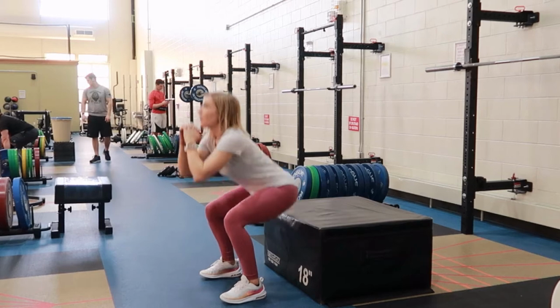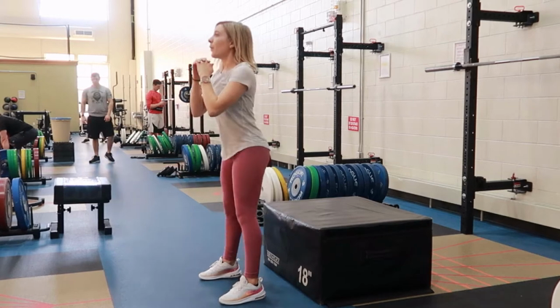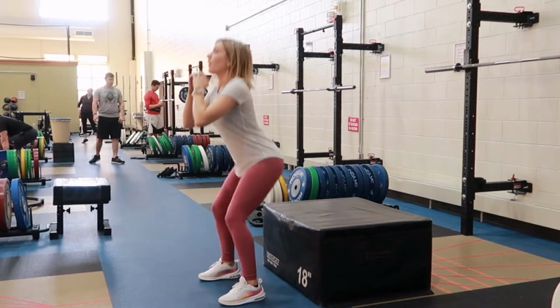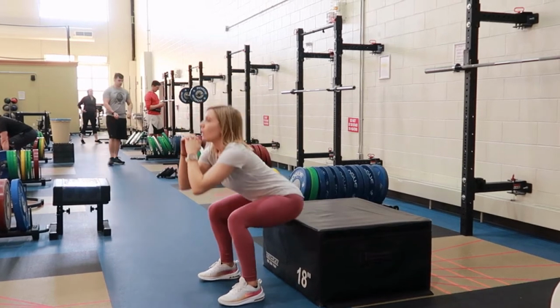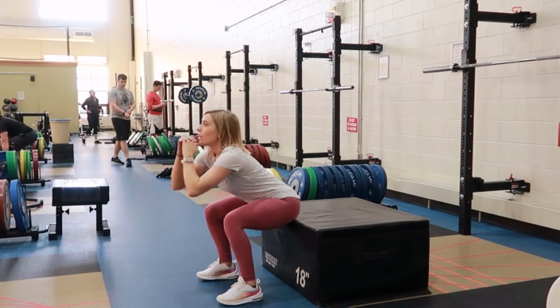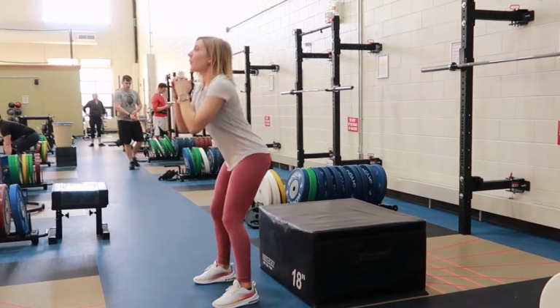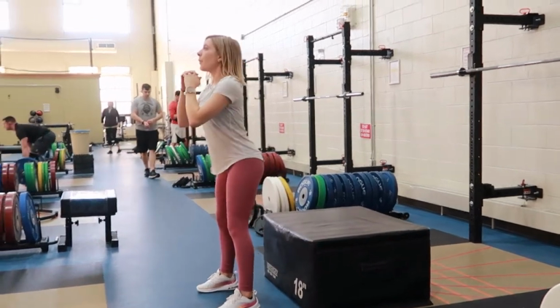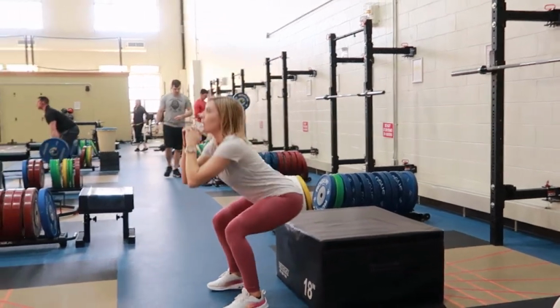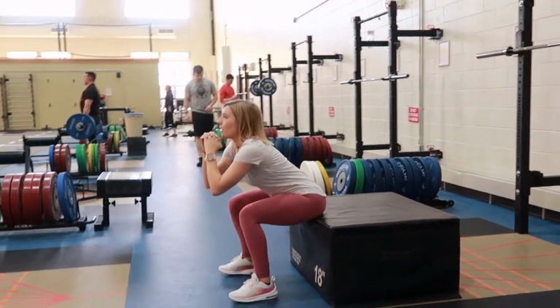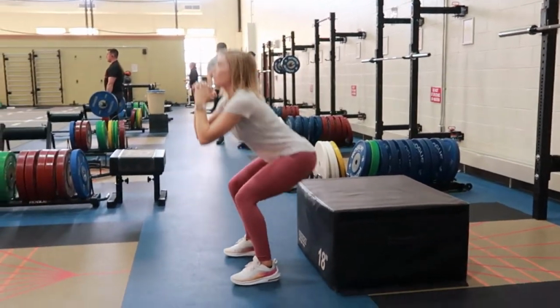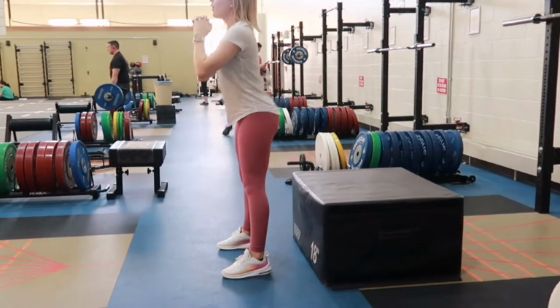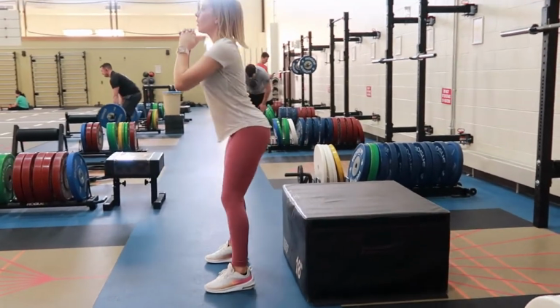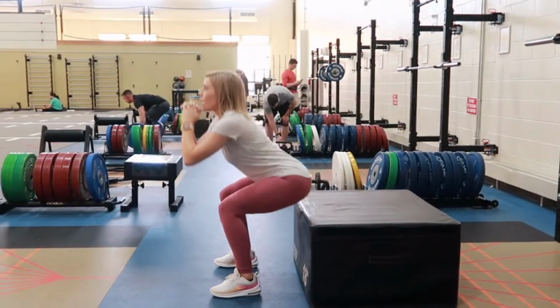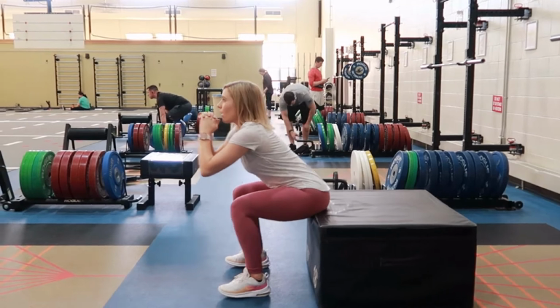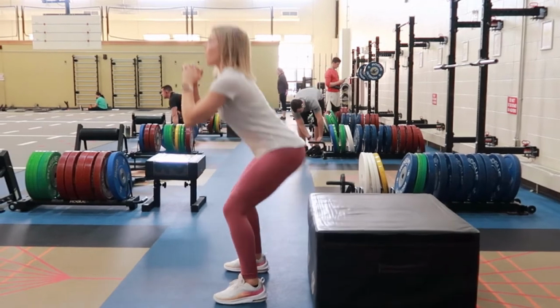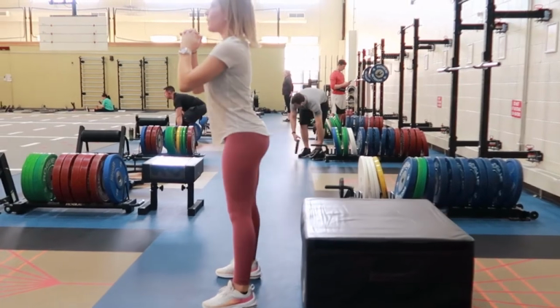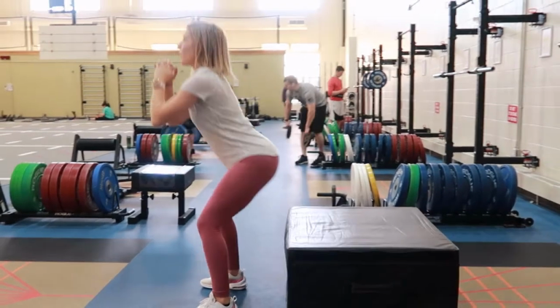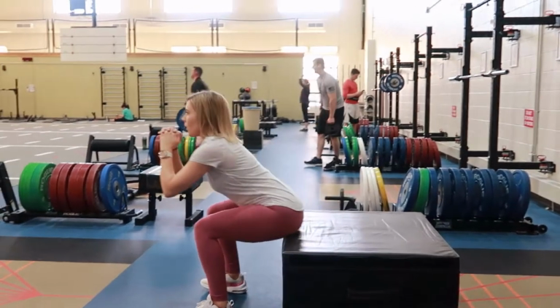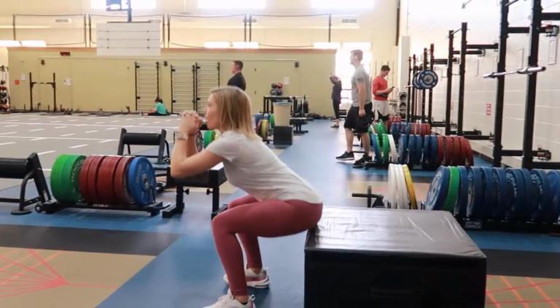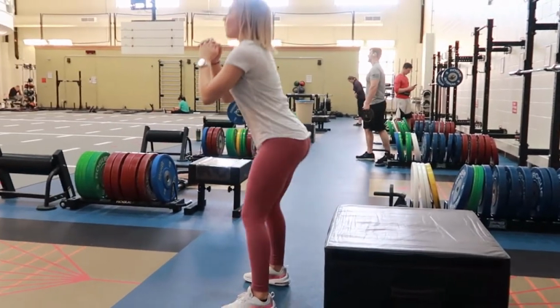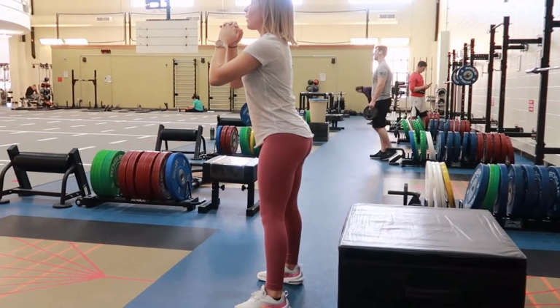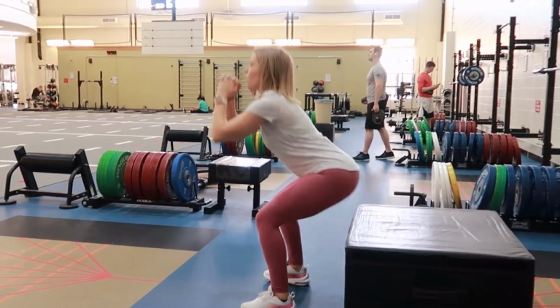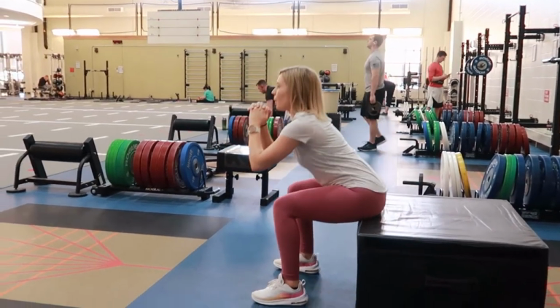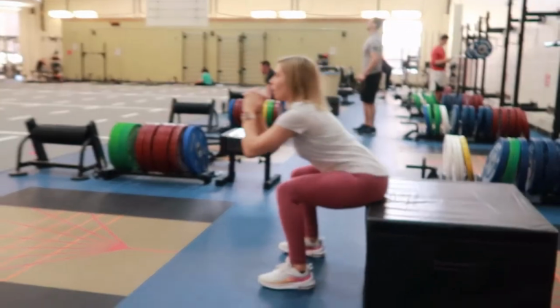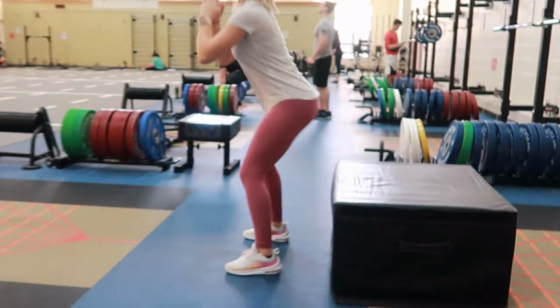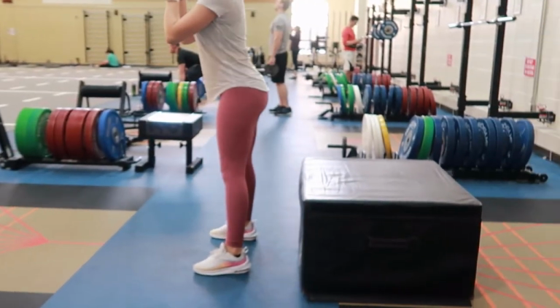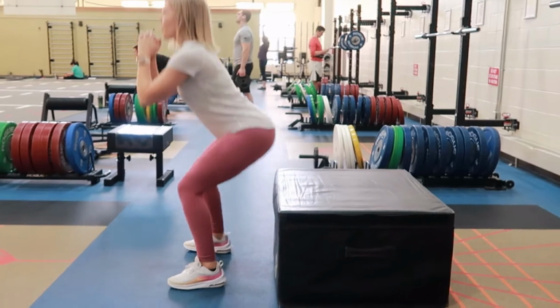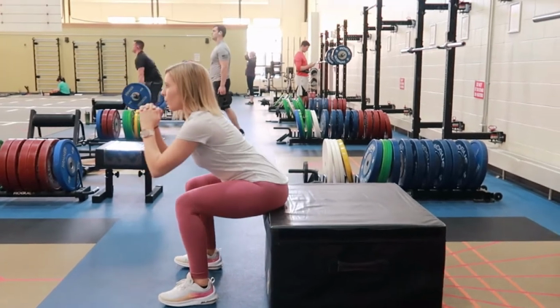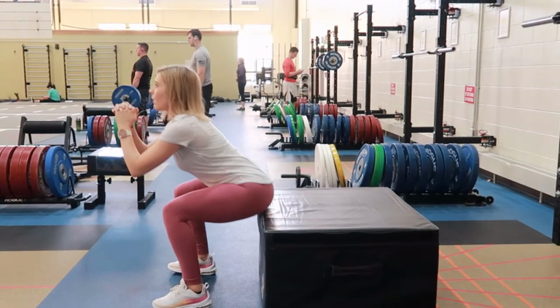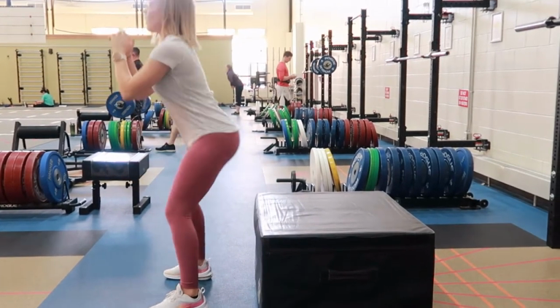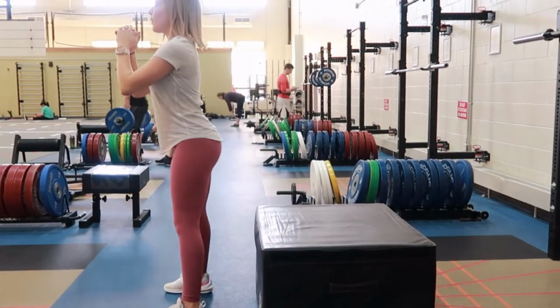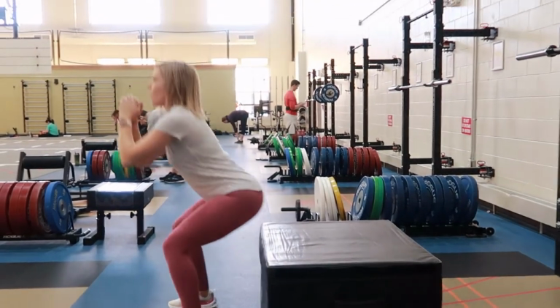Box squat. Select a box that's appropriate for your body height. Sit down on the box to make sure that your feet are at an appropriate distance, making sure that your knees are coming to a 90 degree angle.